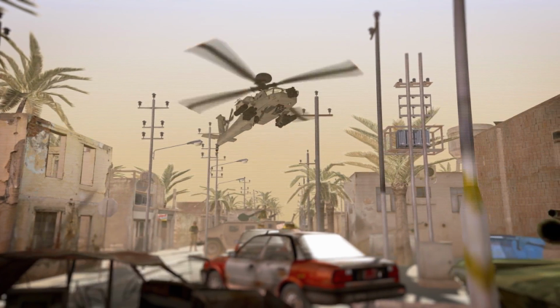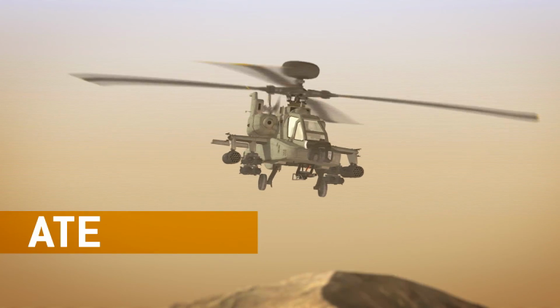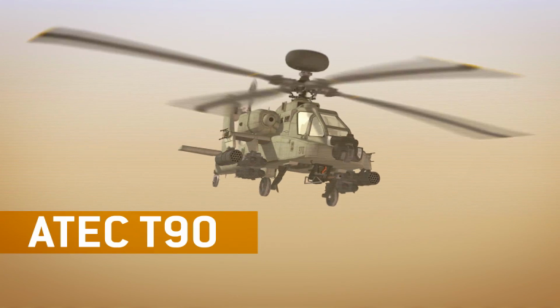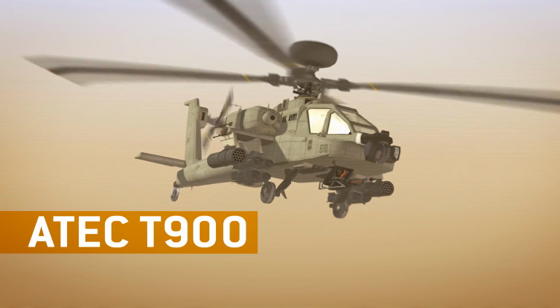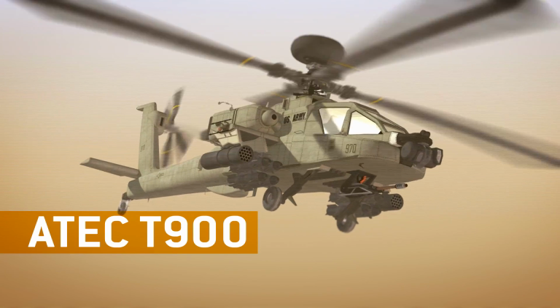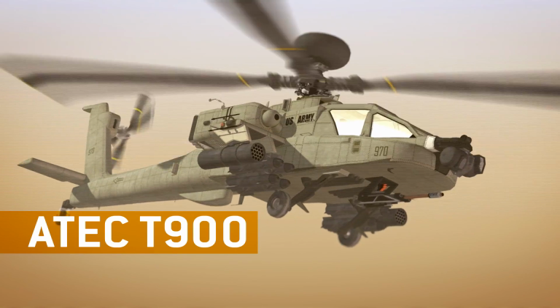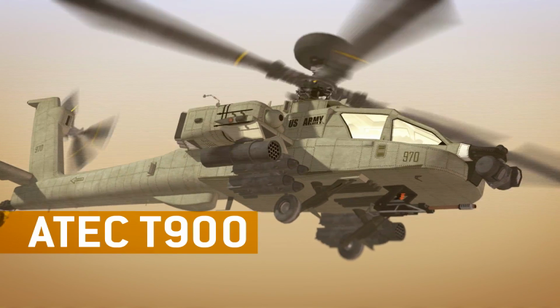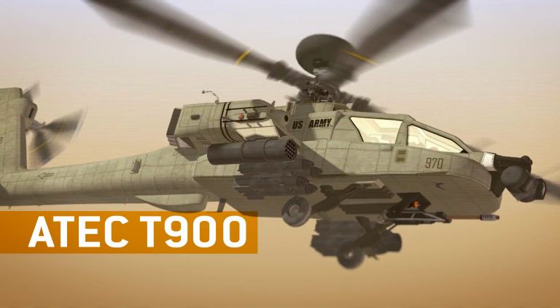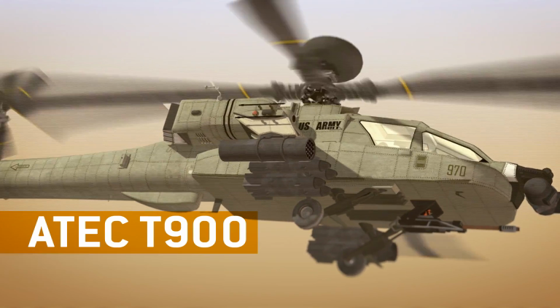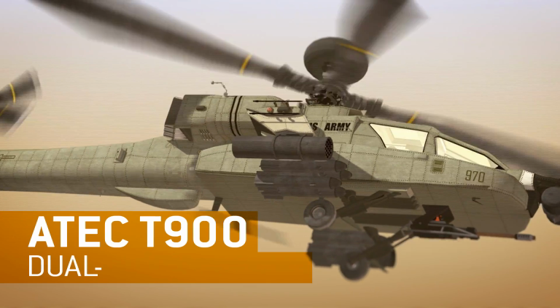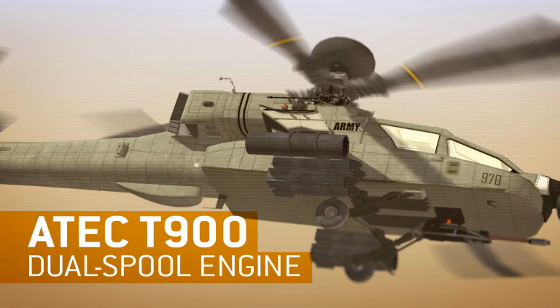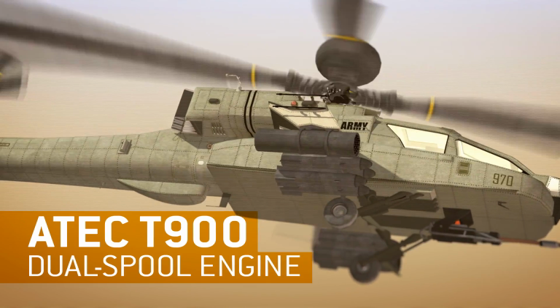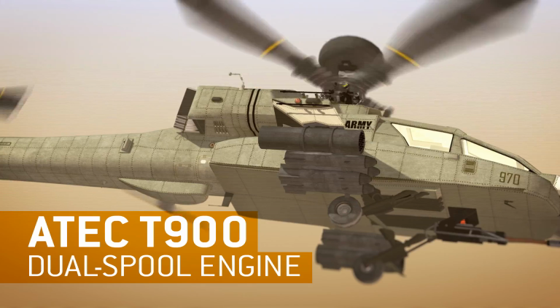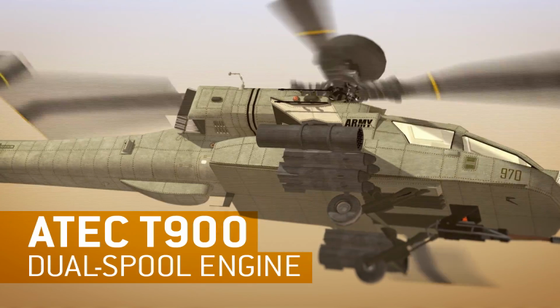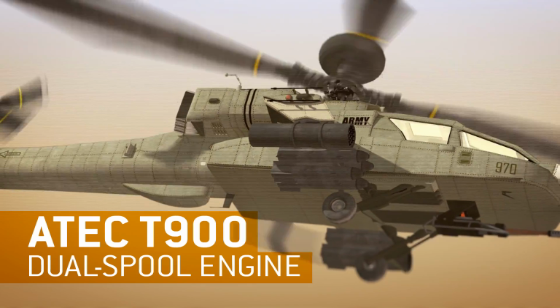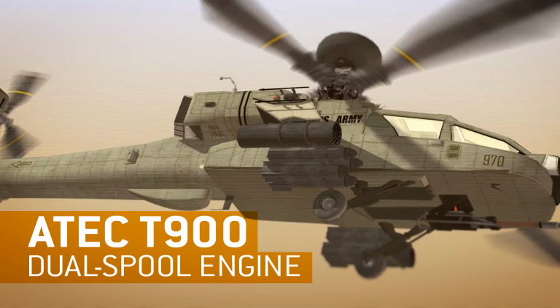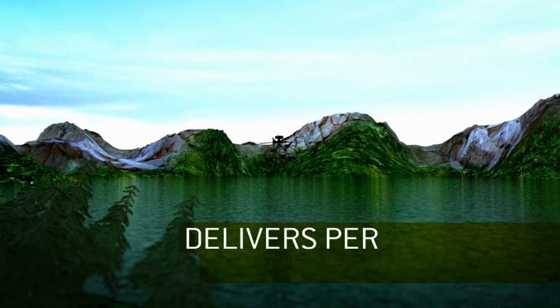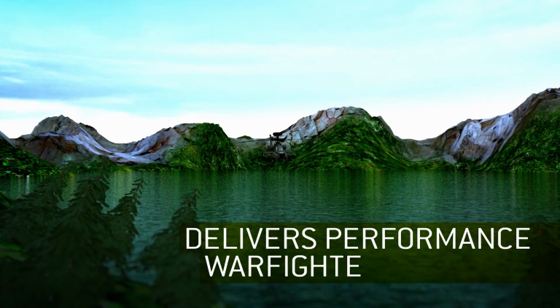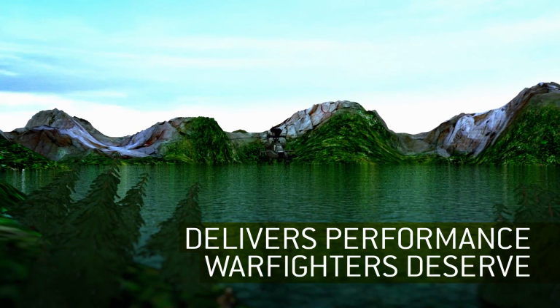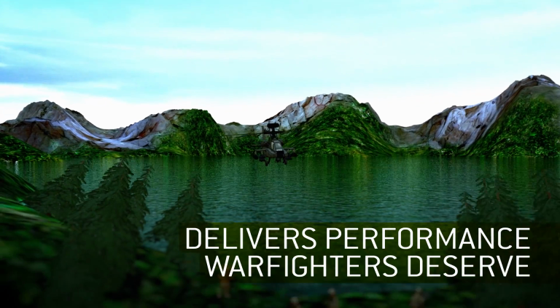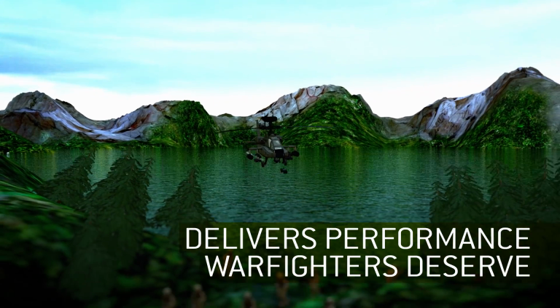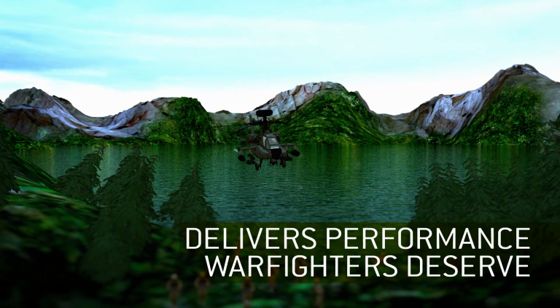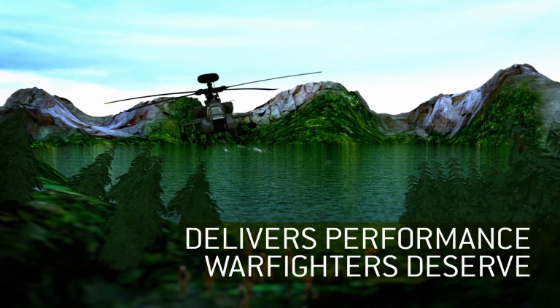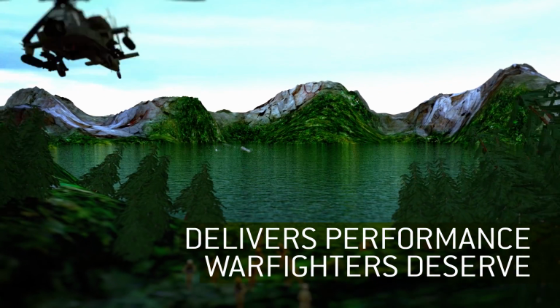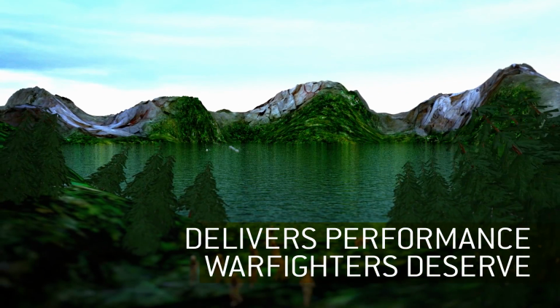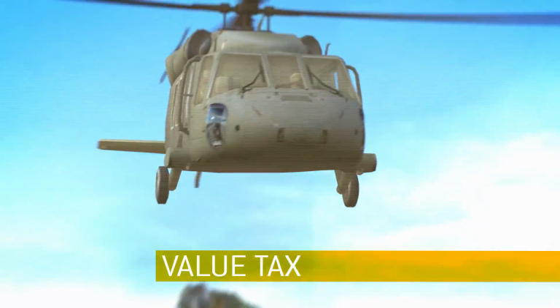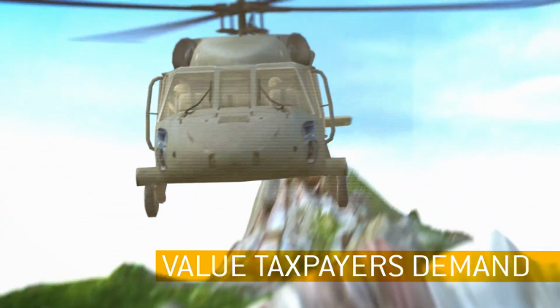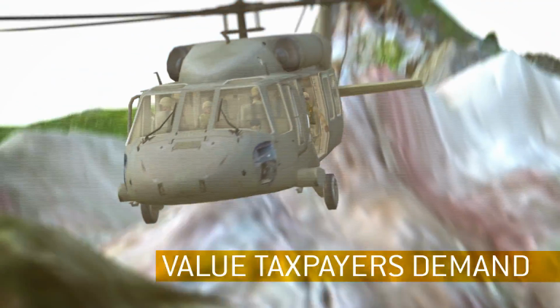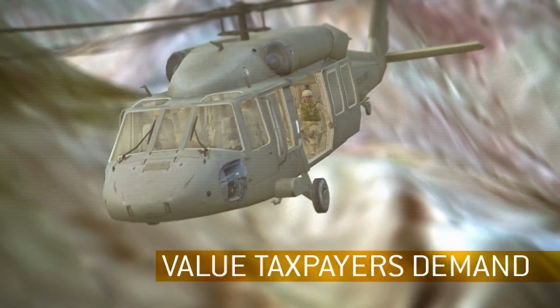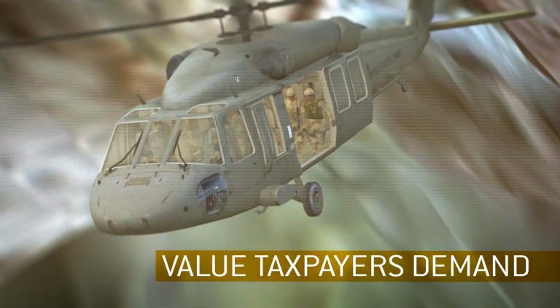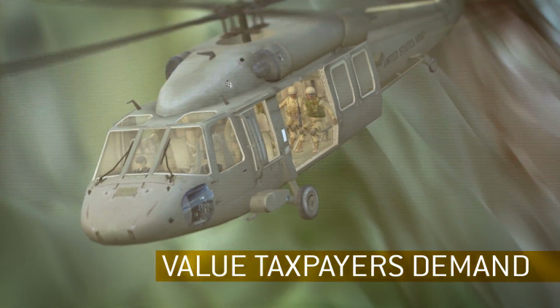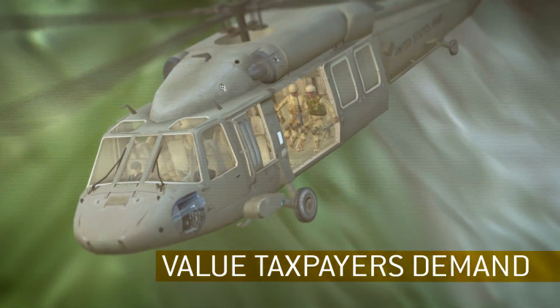The ATEC T900, formerly HPW-3000, is a dual-spool engine that delivers the superior performance our warfighters deserve and the value our taxpayers demand.